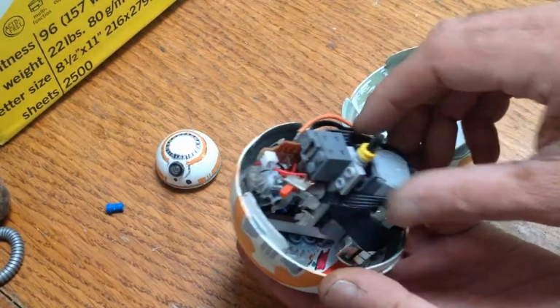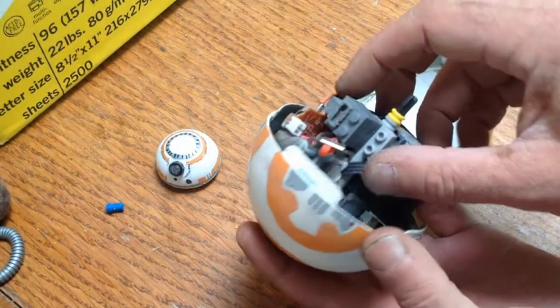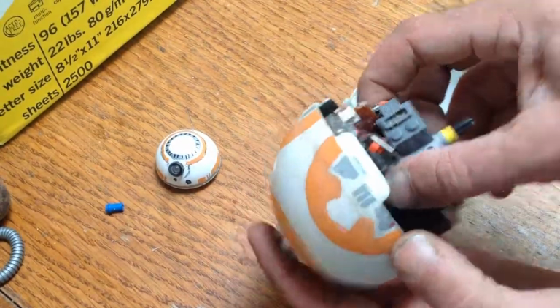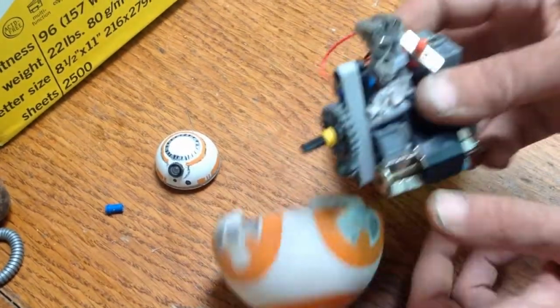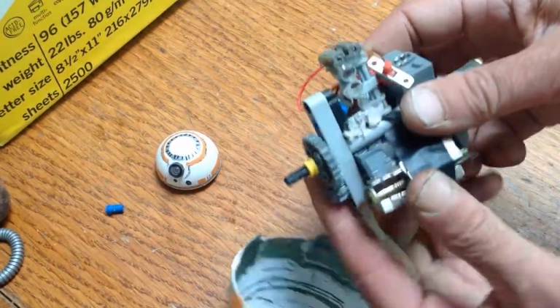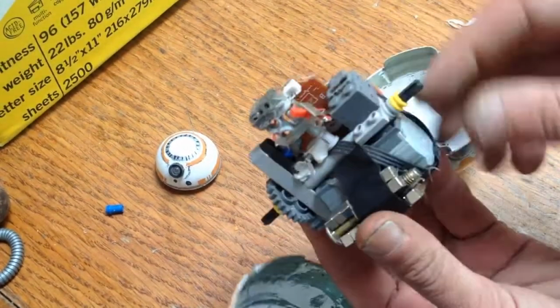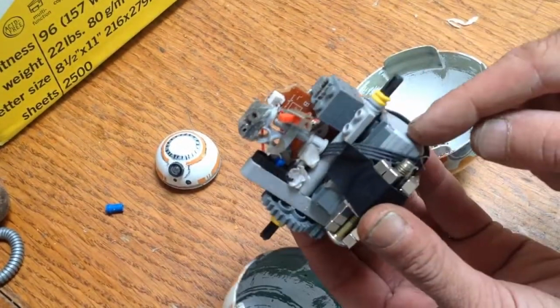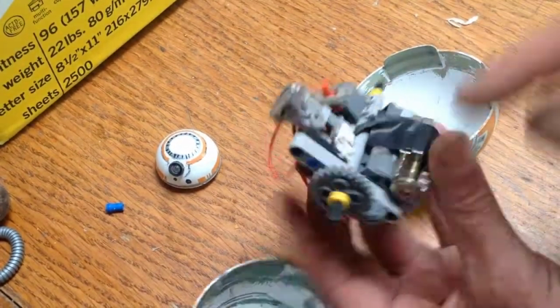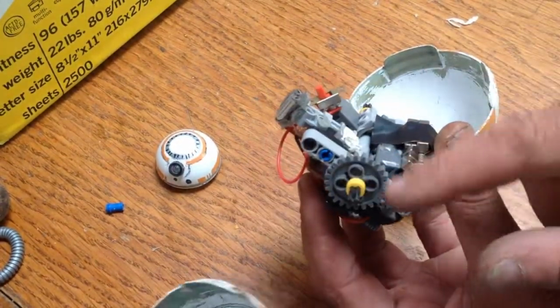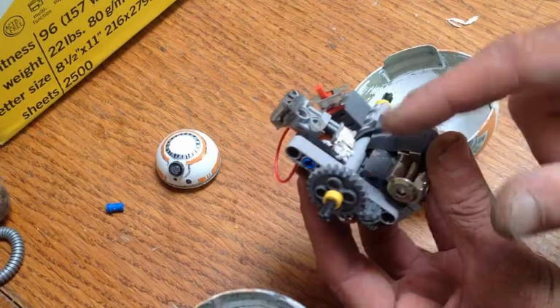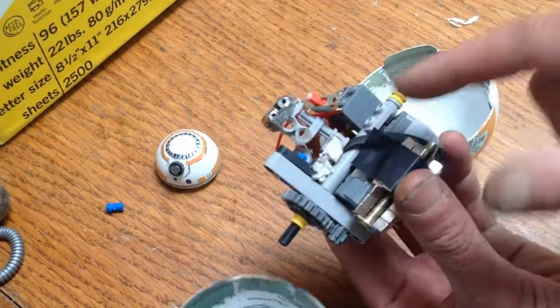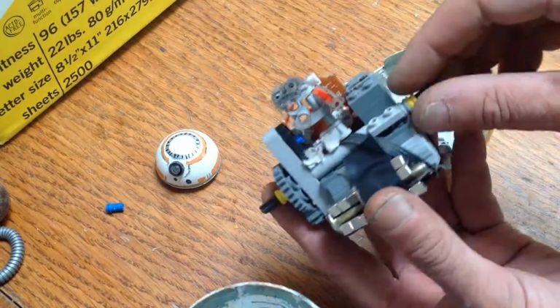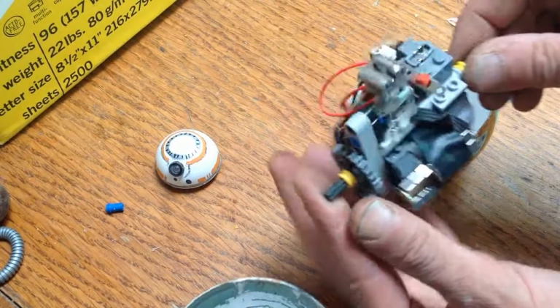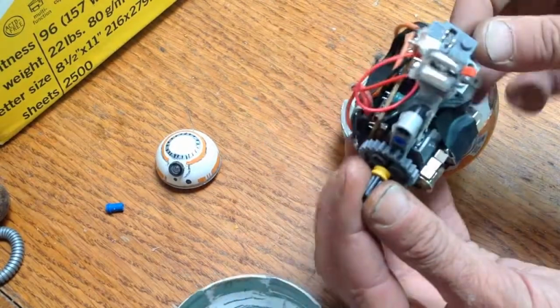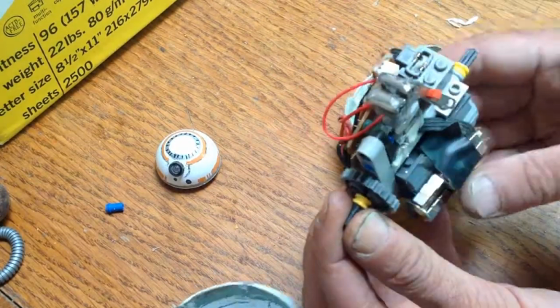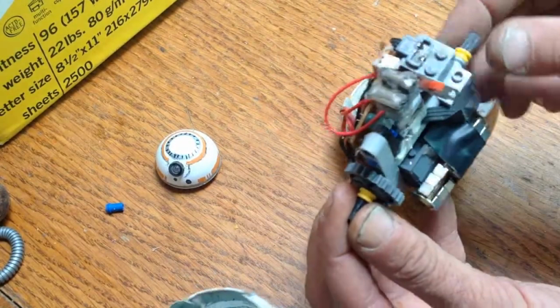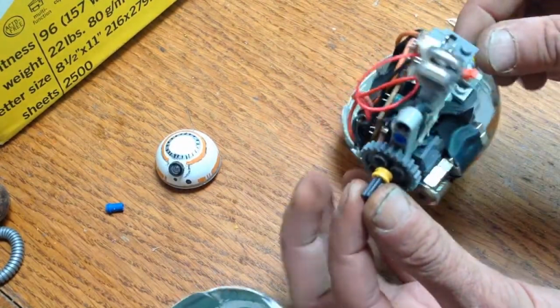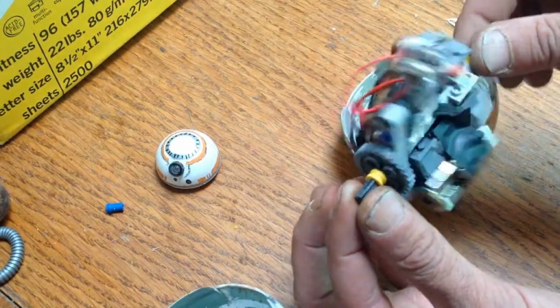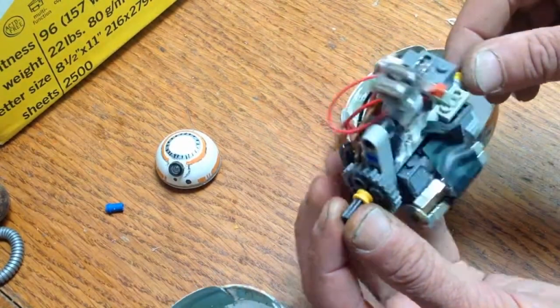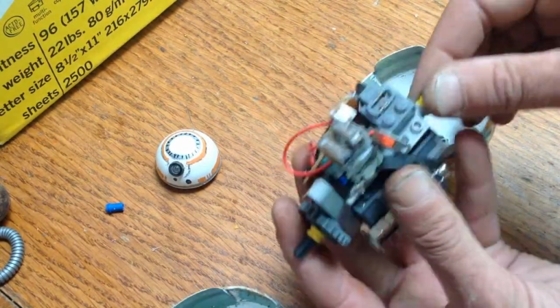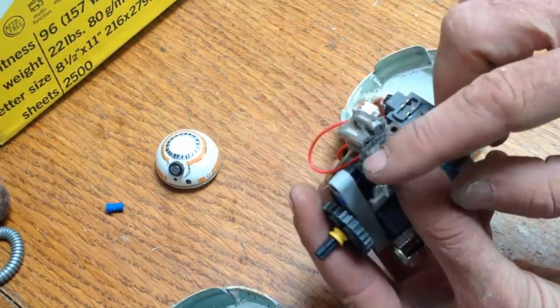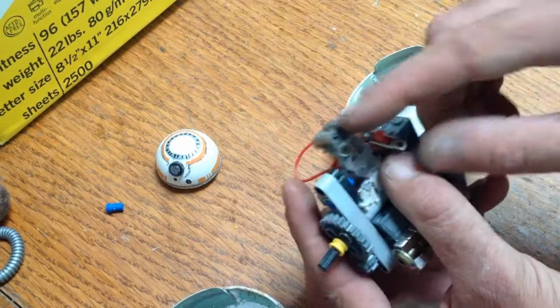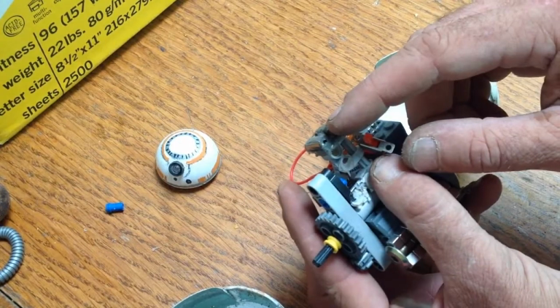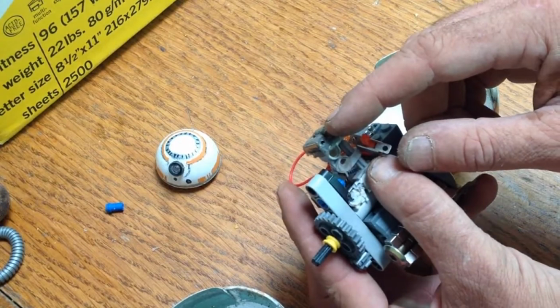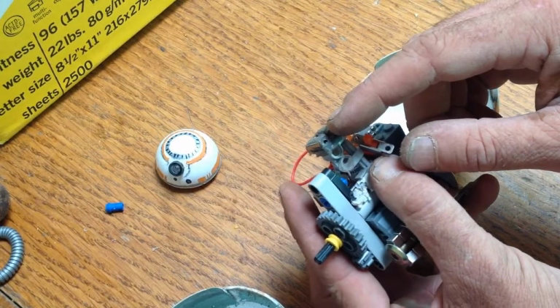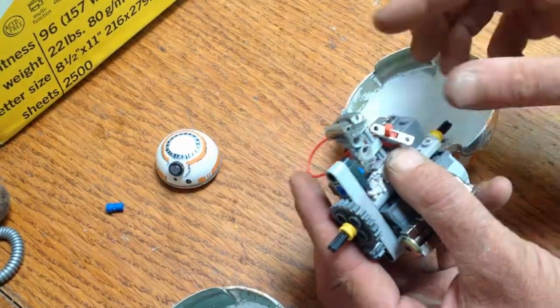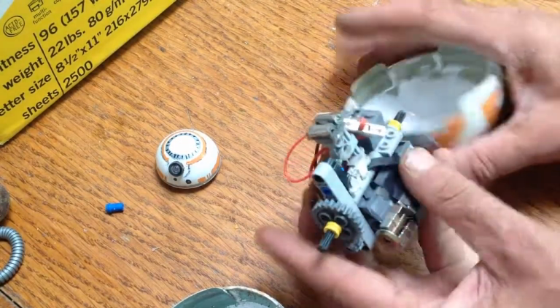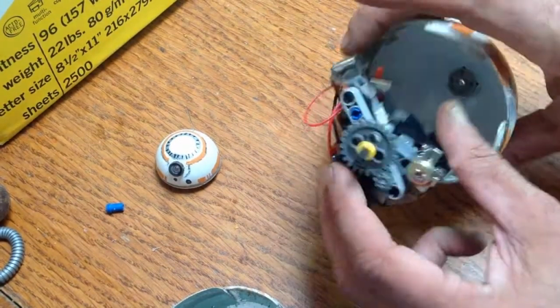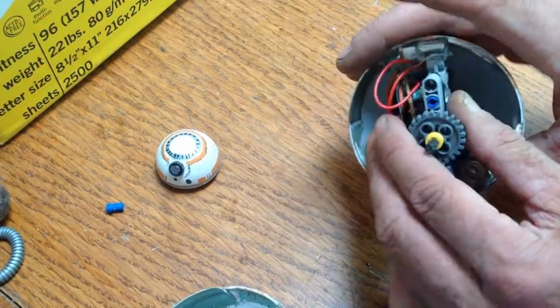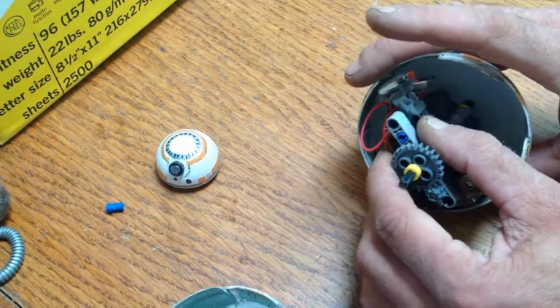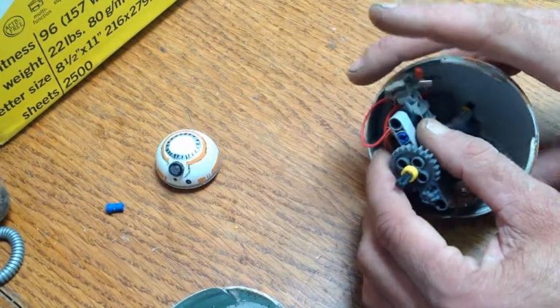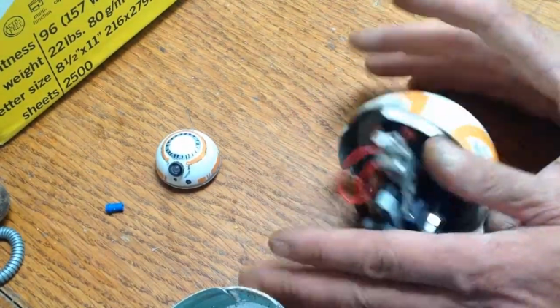But we've got a motor, two gears, a little bit of framework for an axle, a lot of weight on the bottom to keep it oriented properly, and a couple of magnets up there on the top — and that's Lego BB-8.